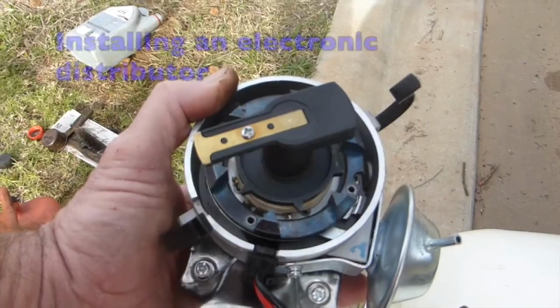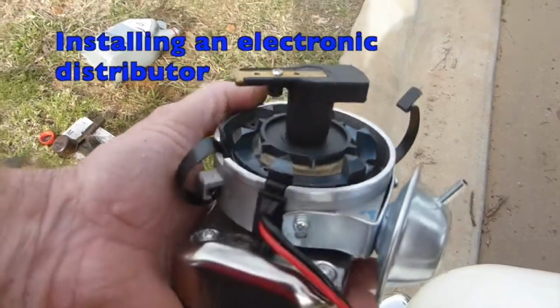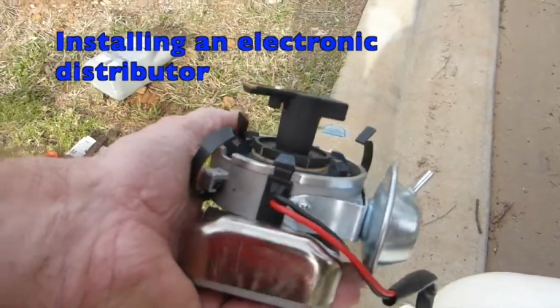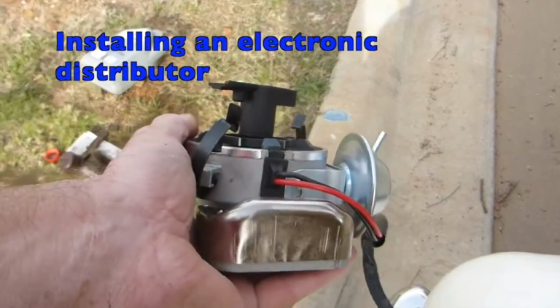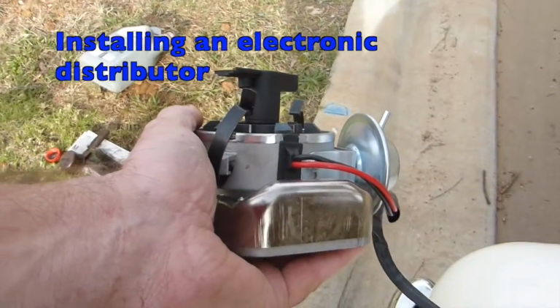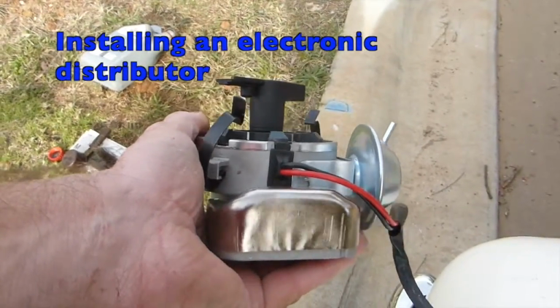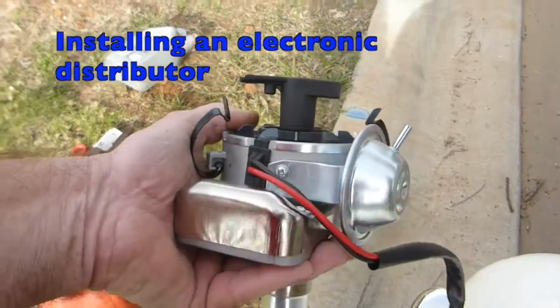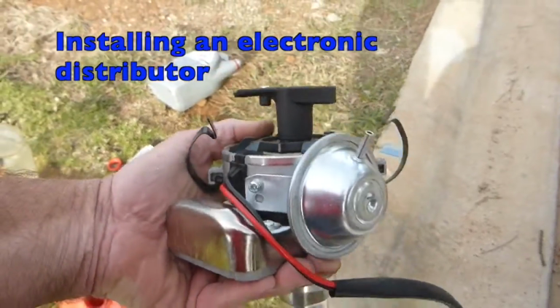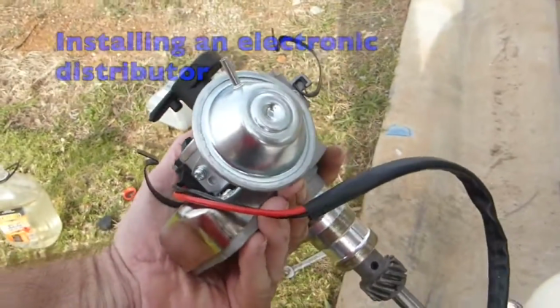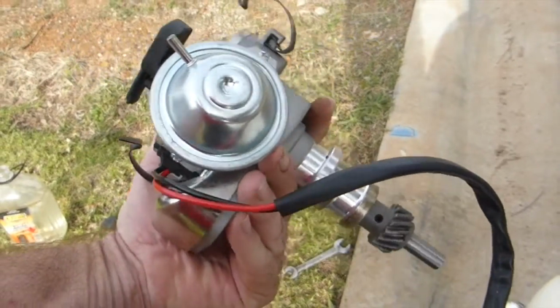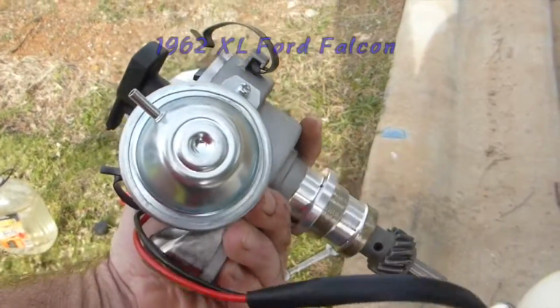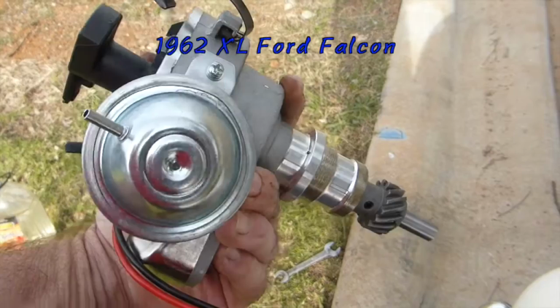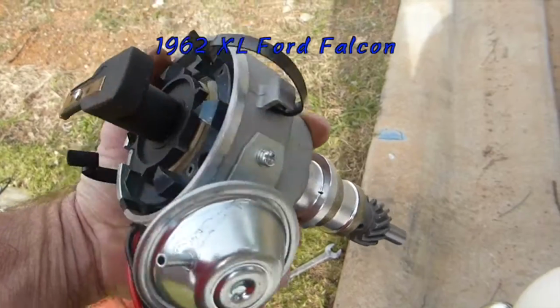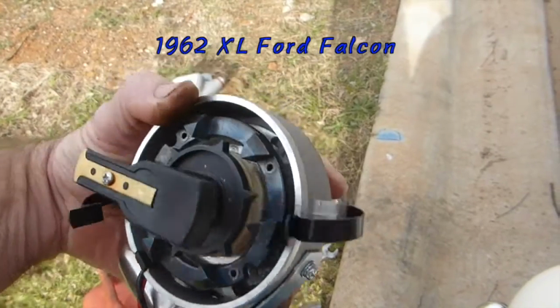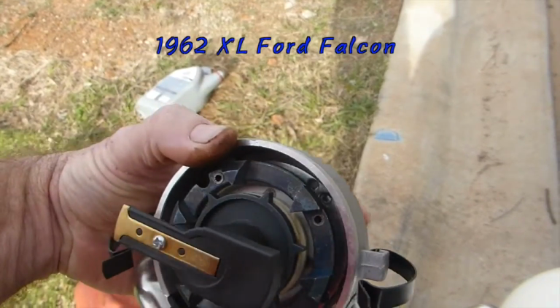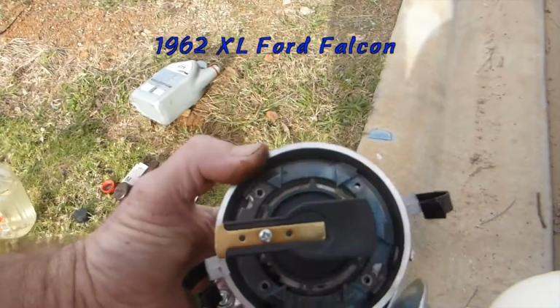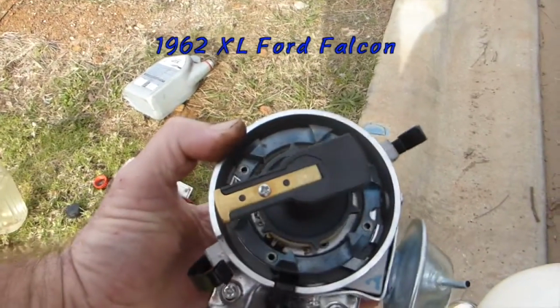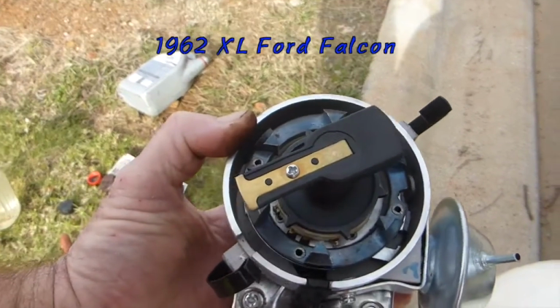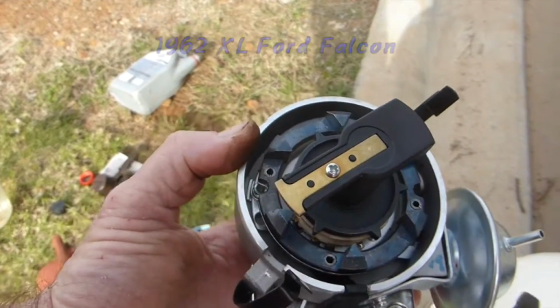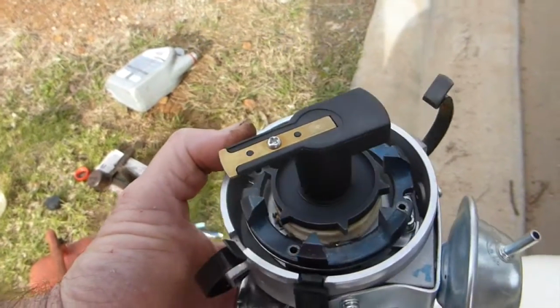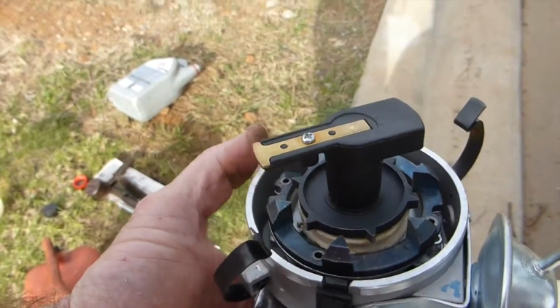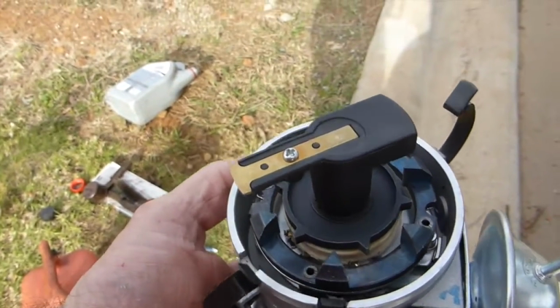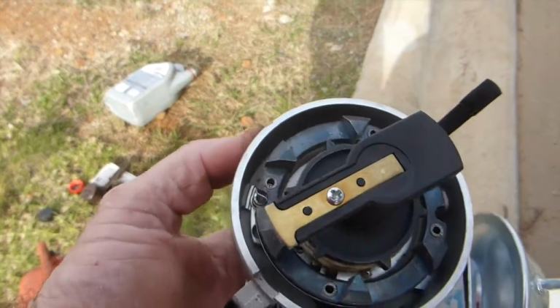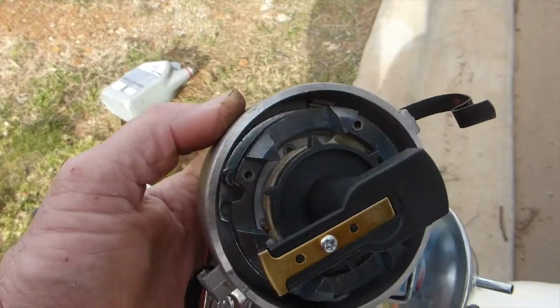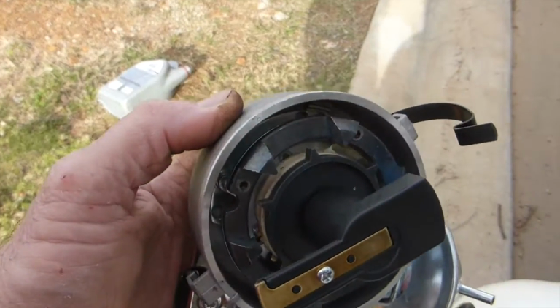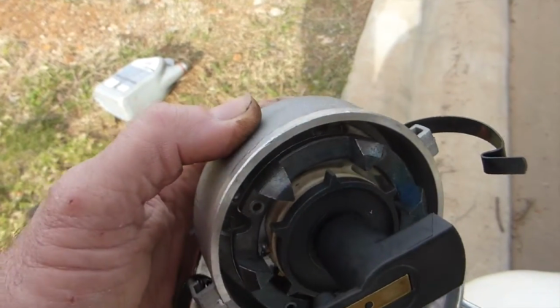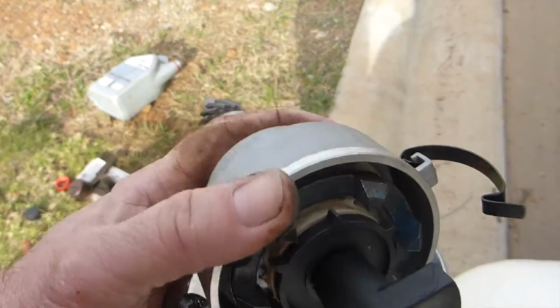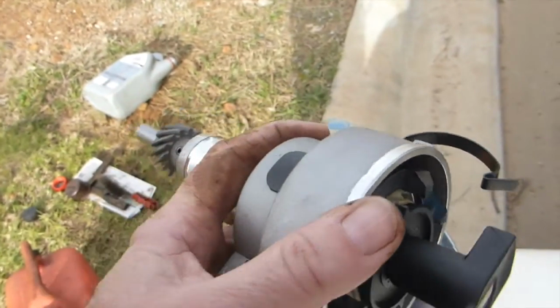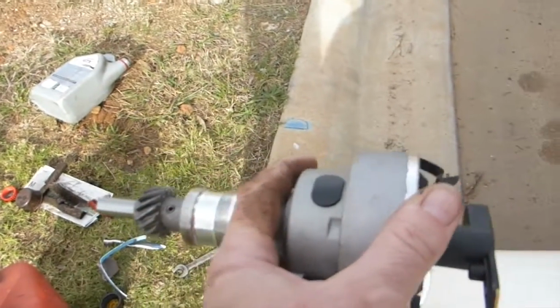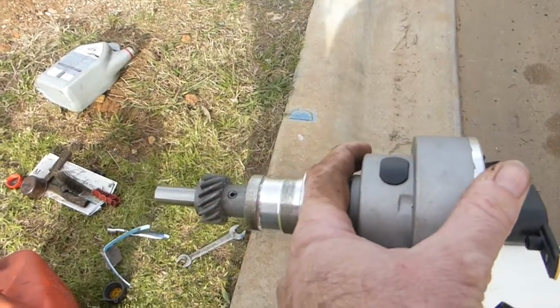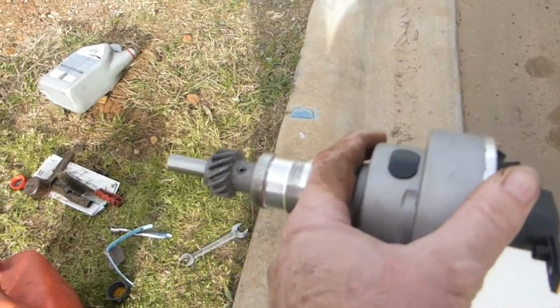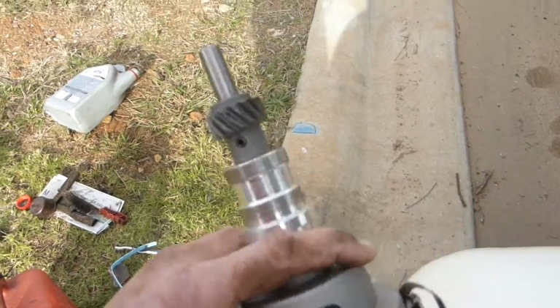Brand new distributor — electronic. Just a cheap knockoff Chinese copy, I think, but looks pretty good.